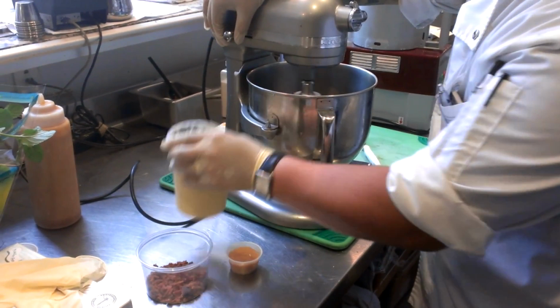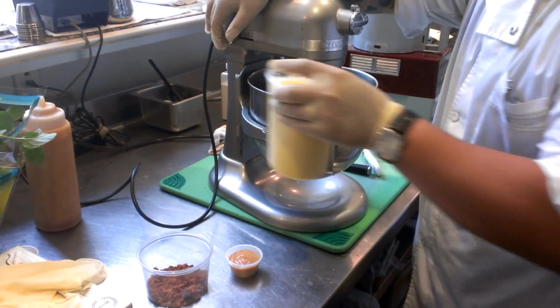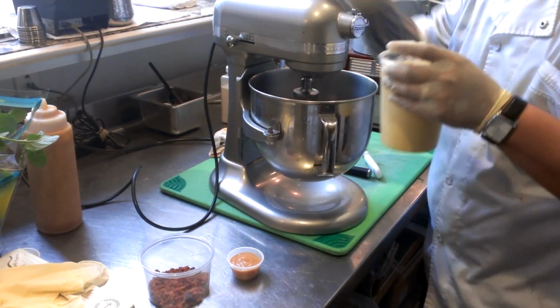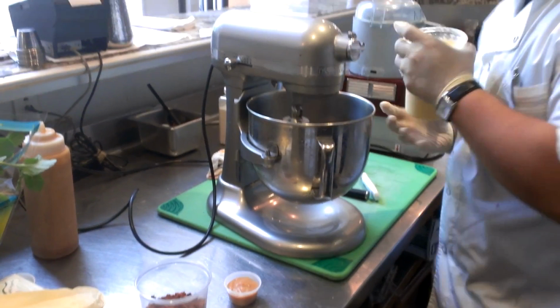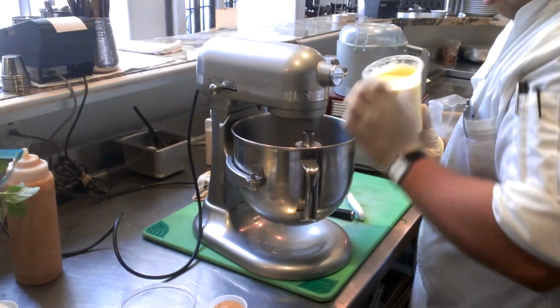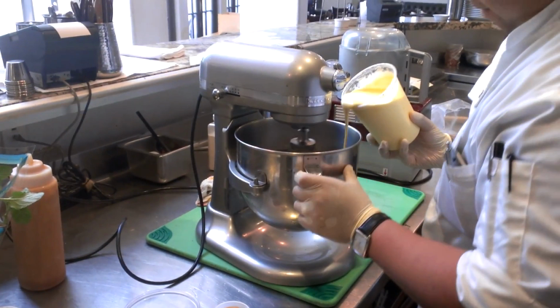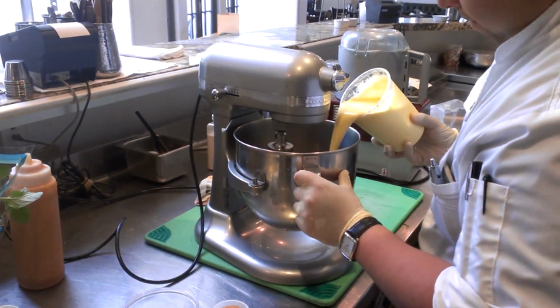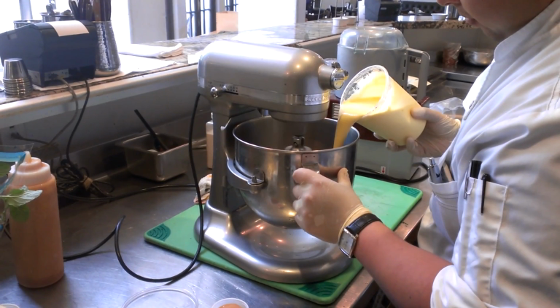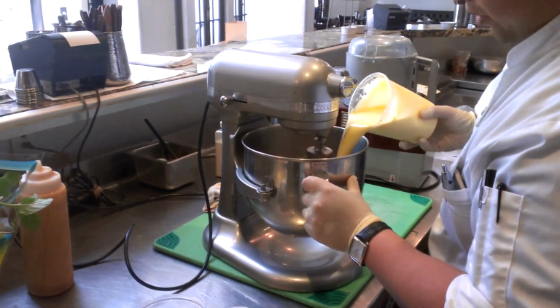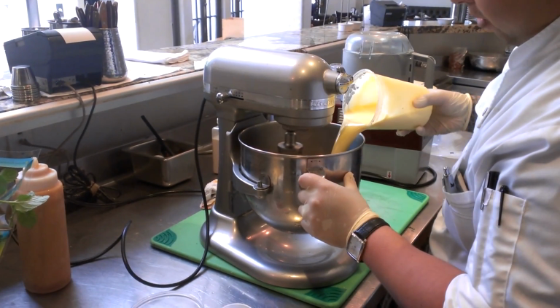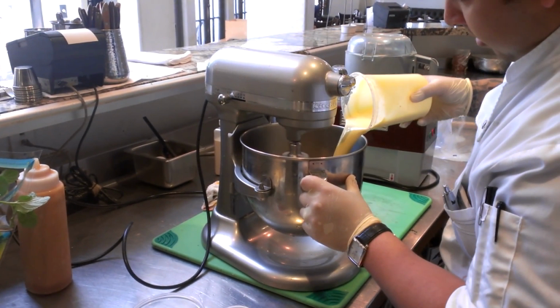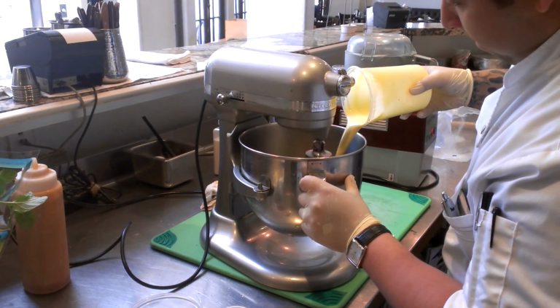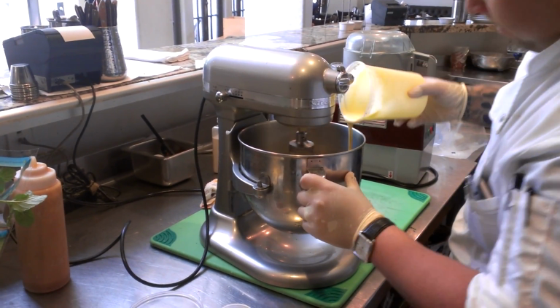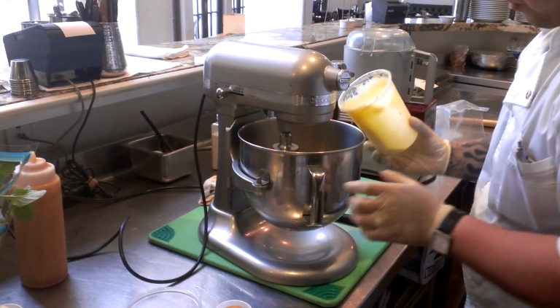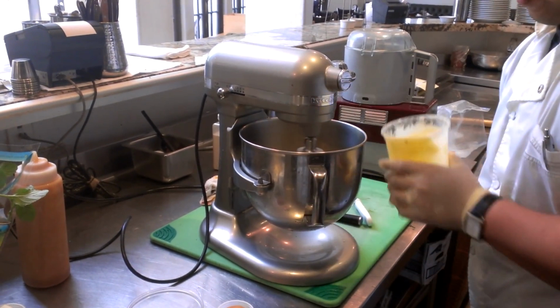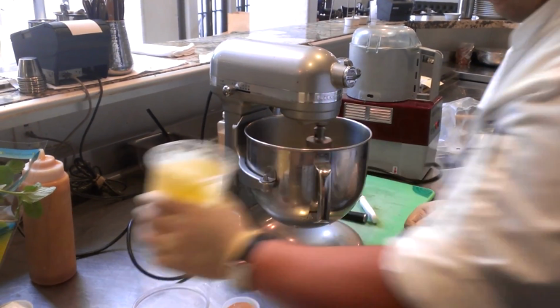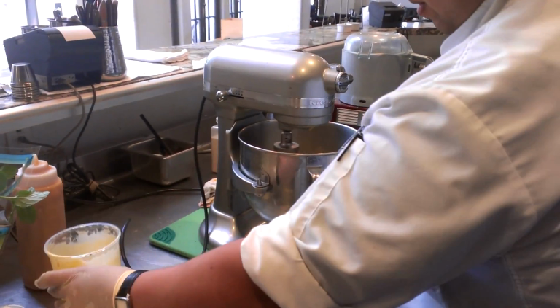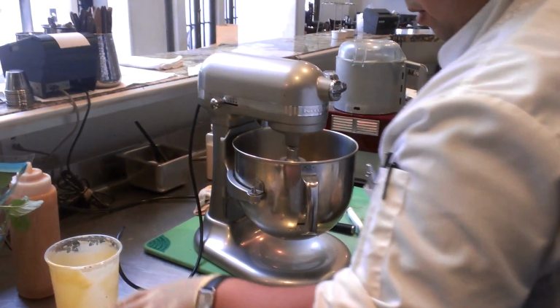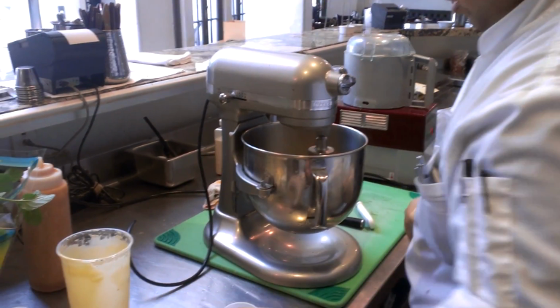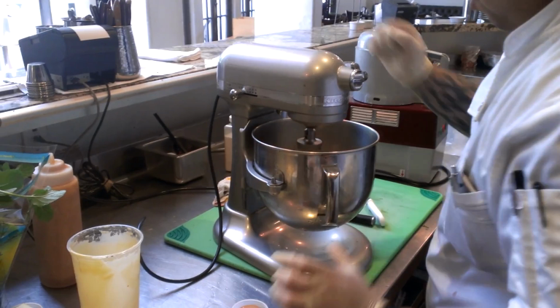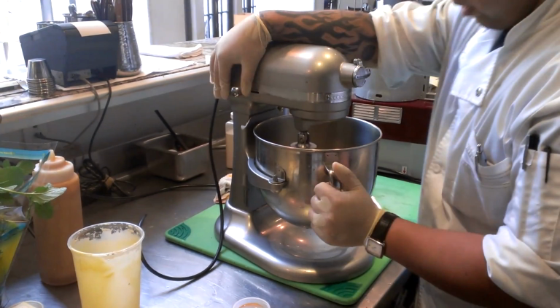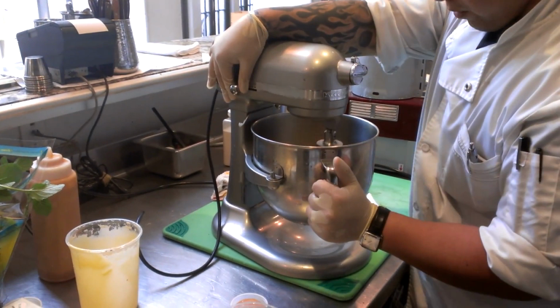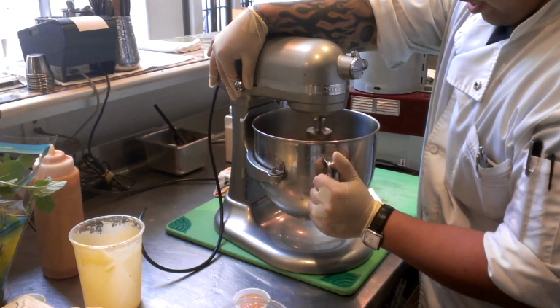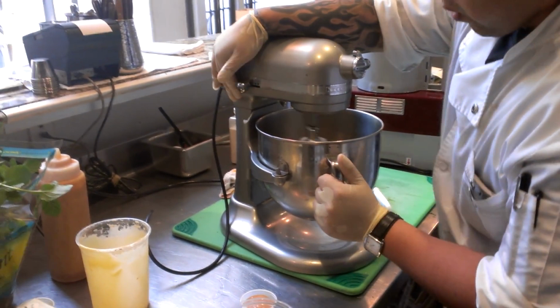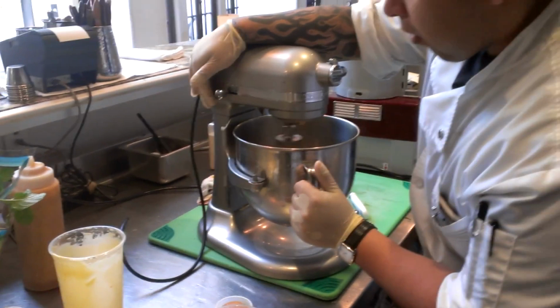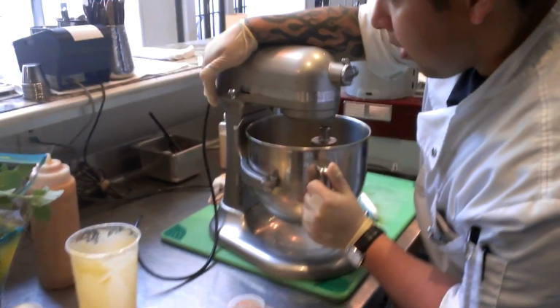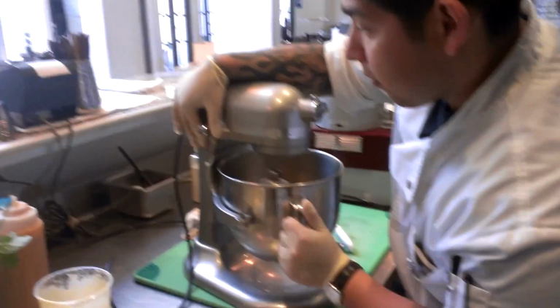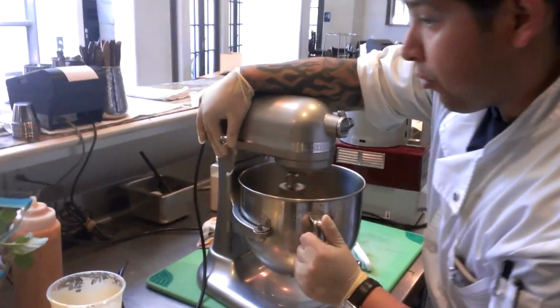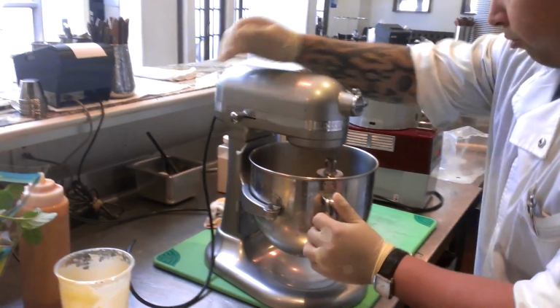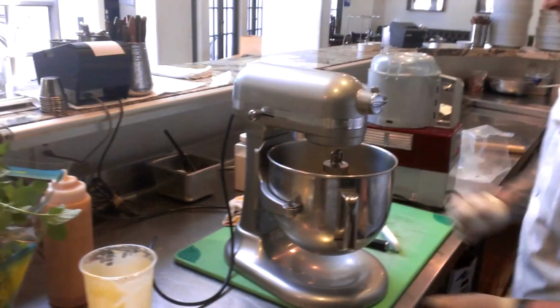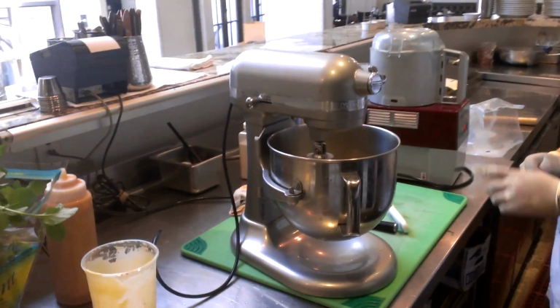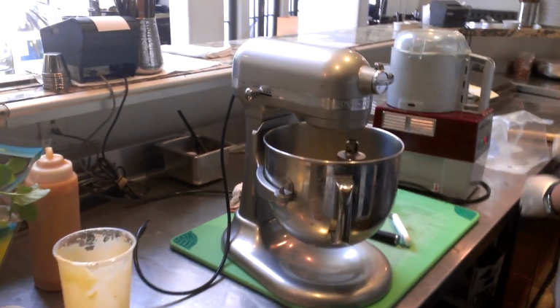We're going to add our creme du lait mixture into our KitchenAid. We're going to let that slowly turn on level two.